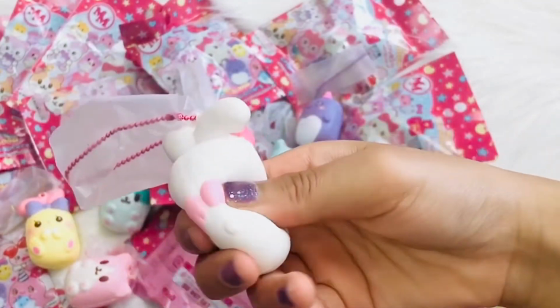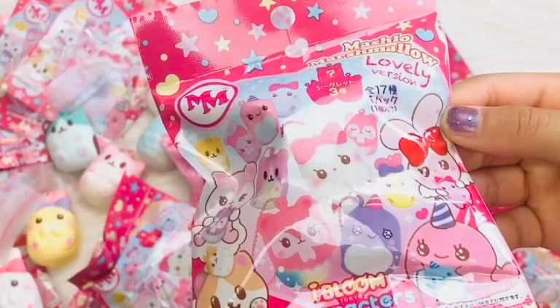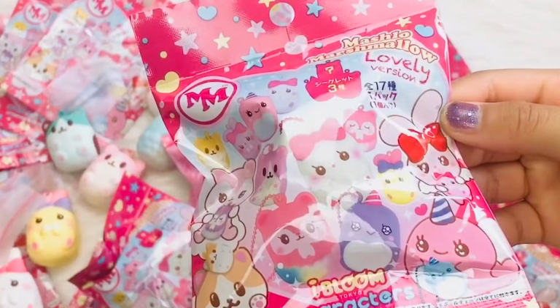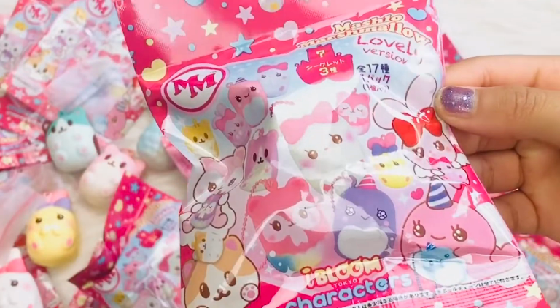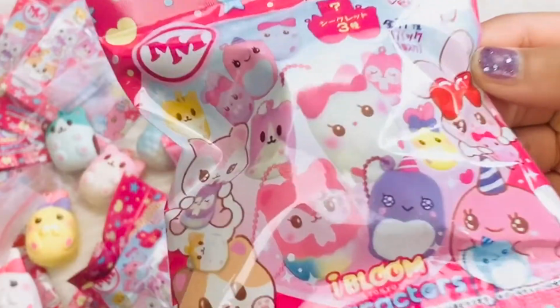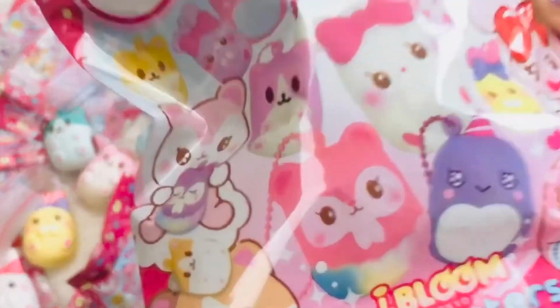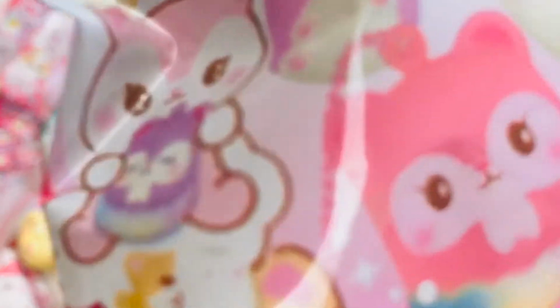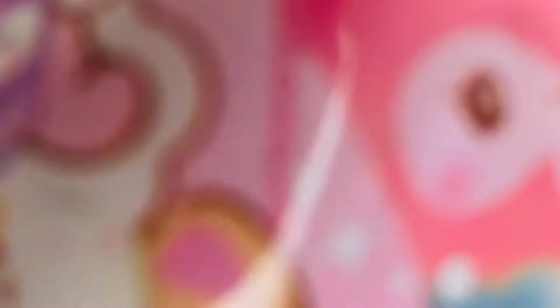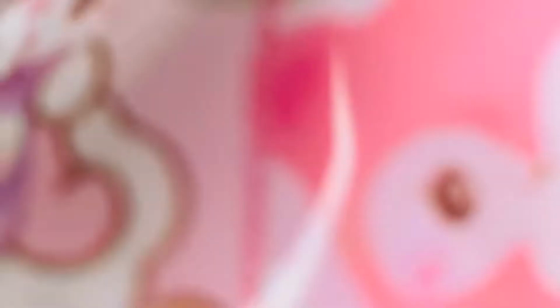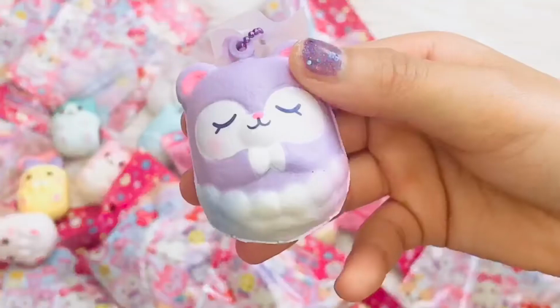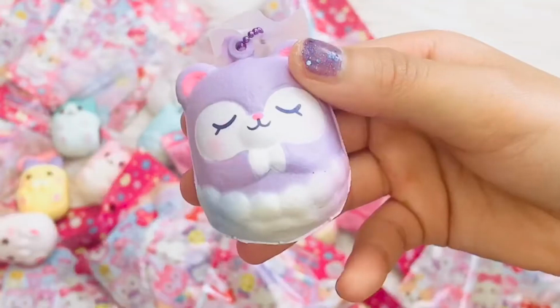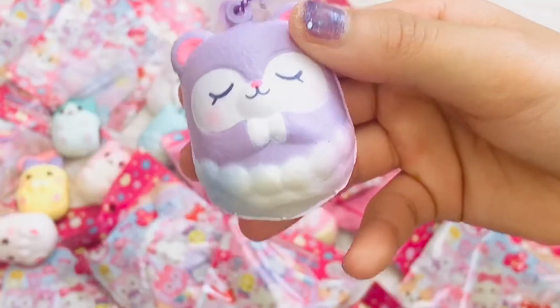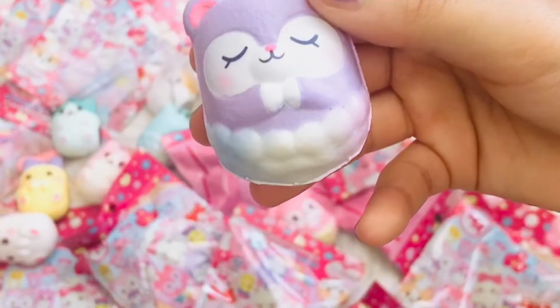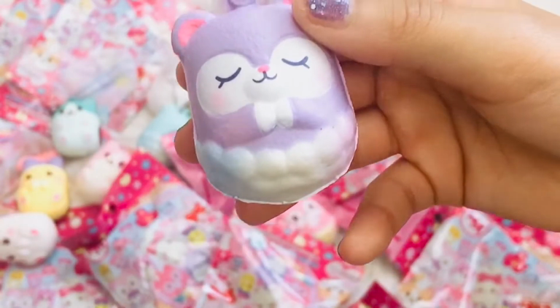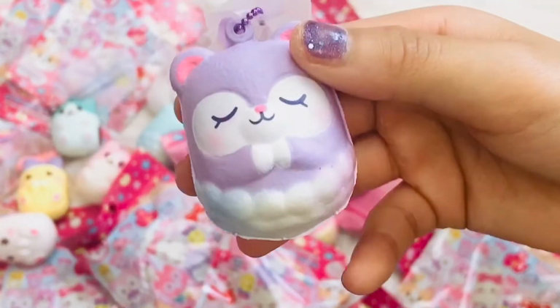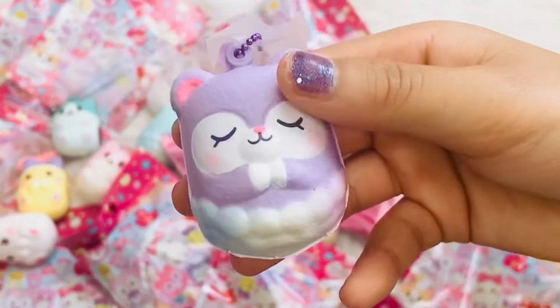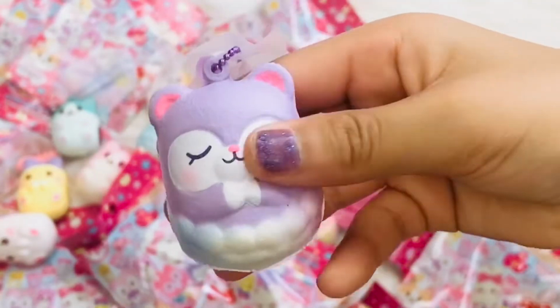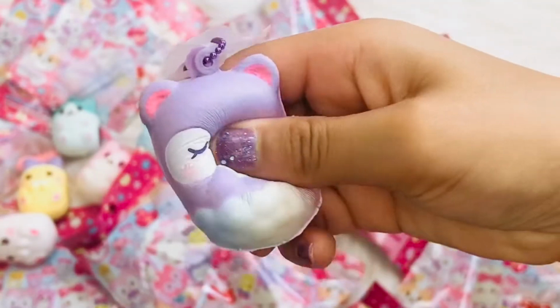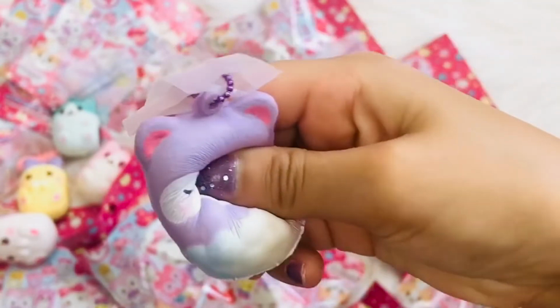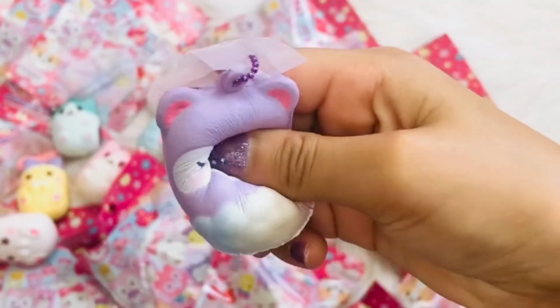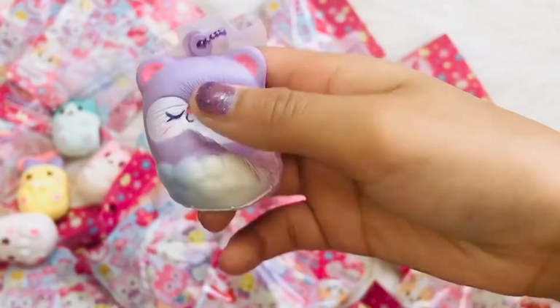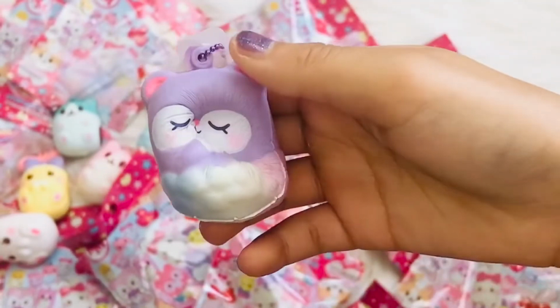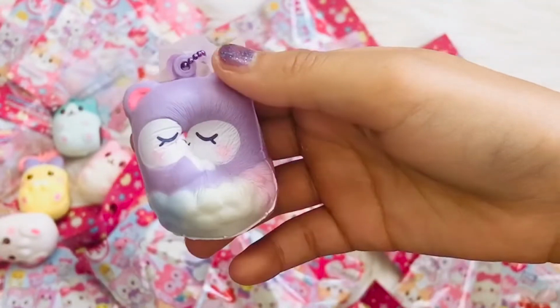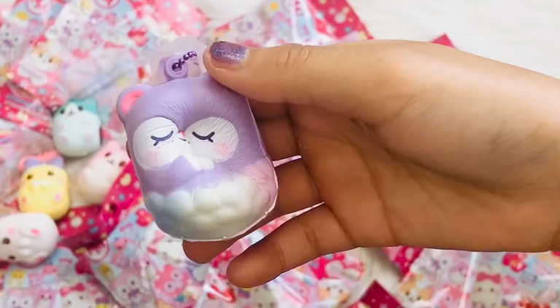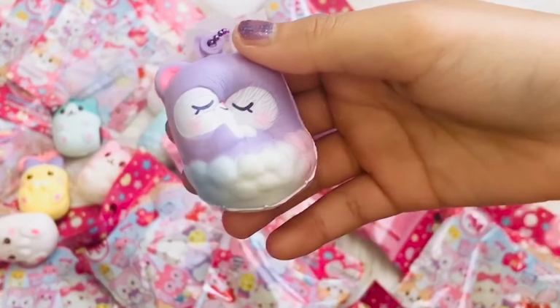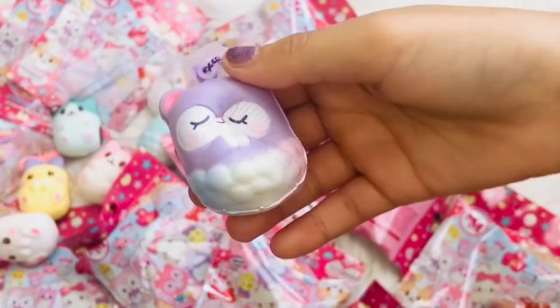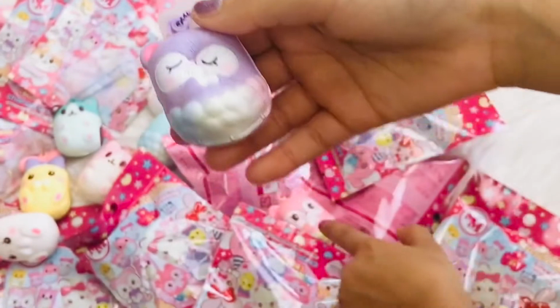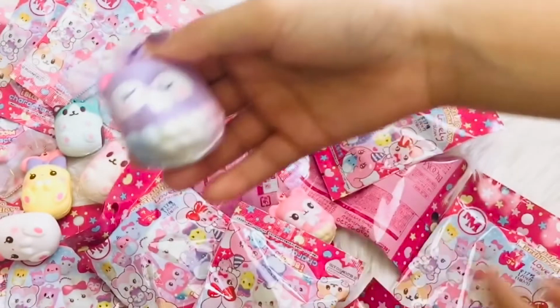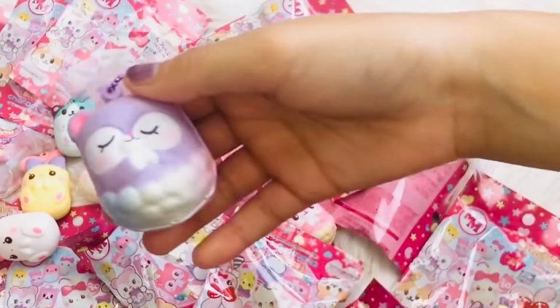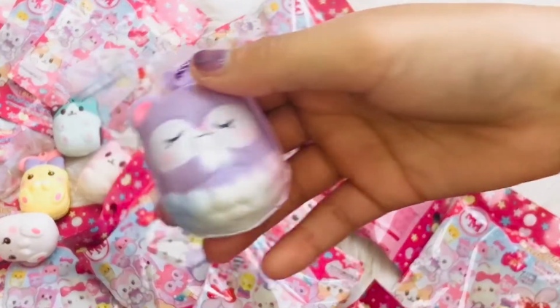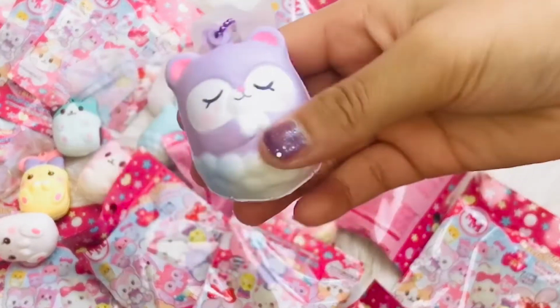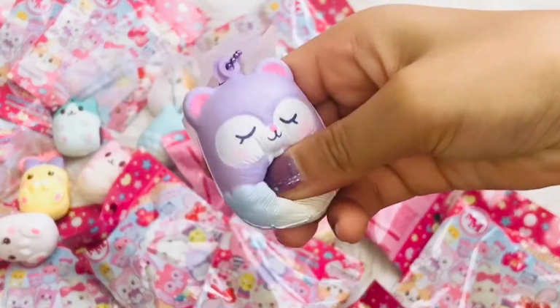Next marshmallow. Oh my god guys, this is another one of that. It's really cute guys.